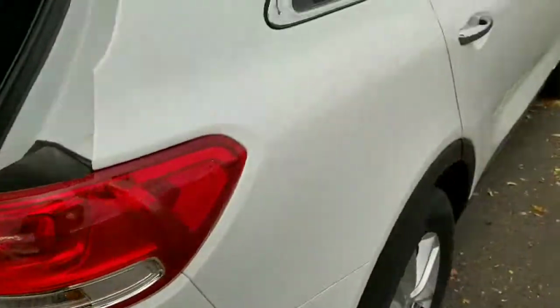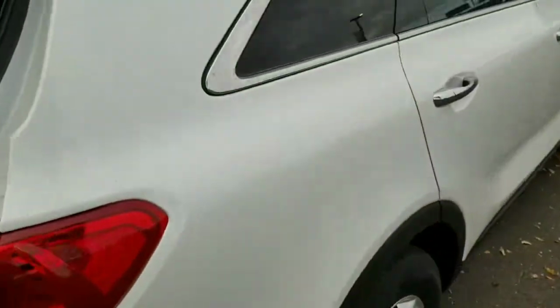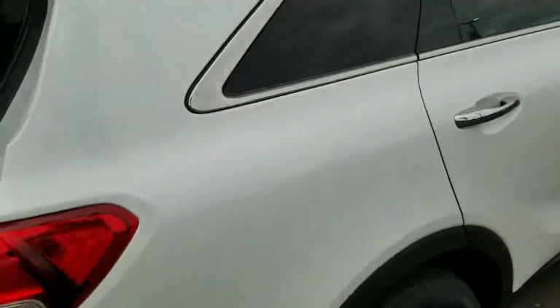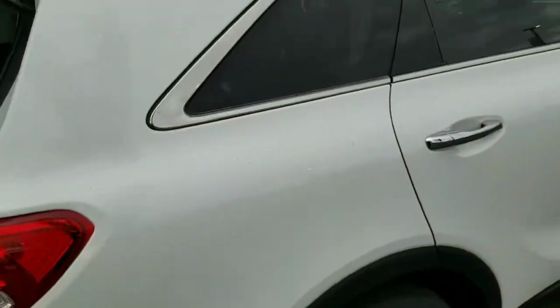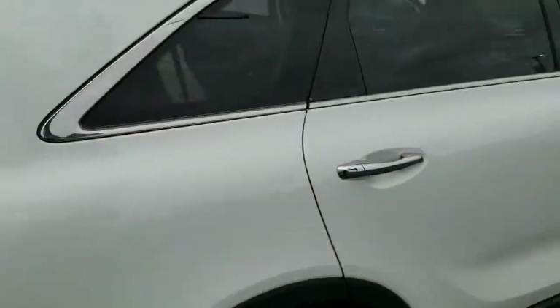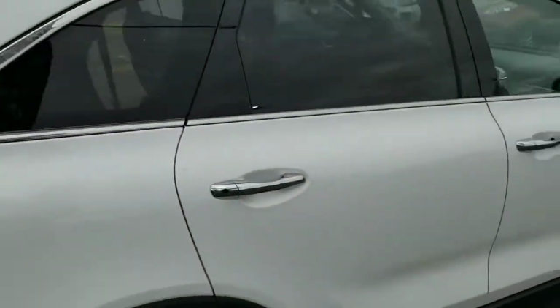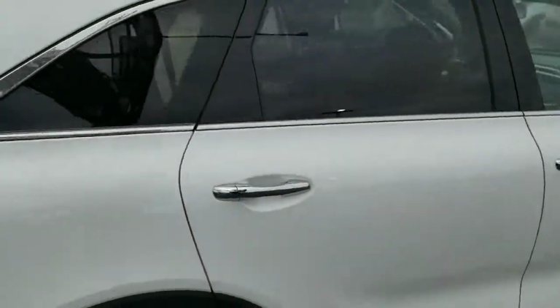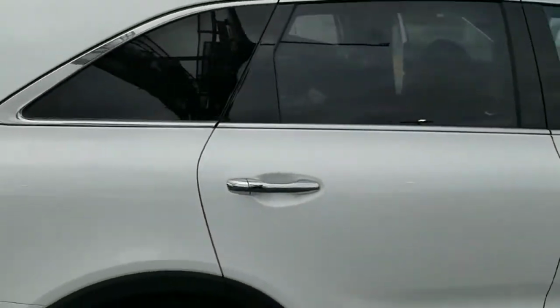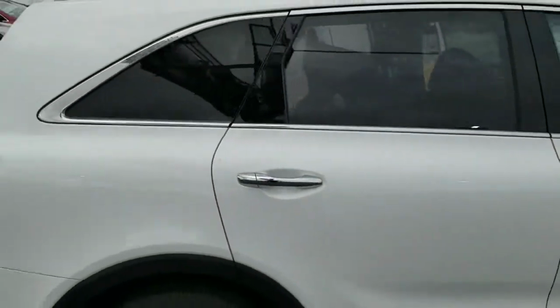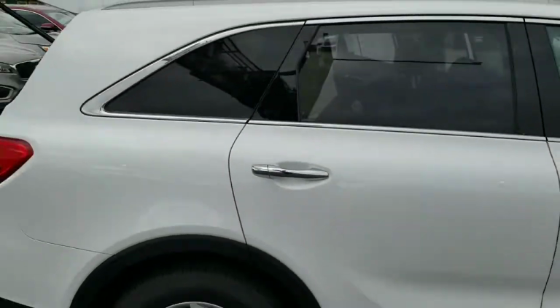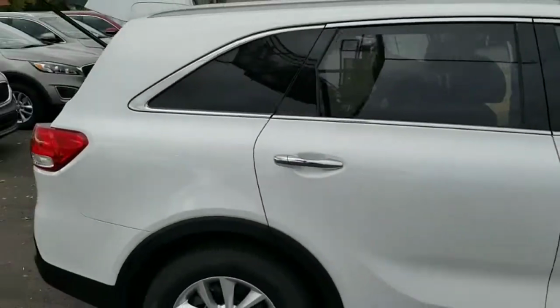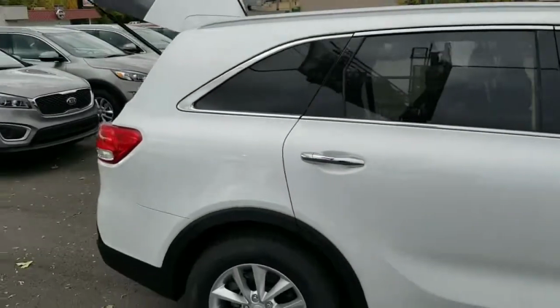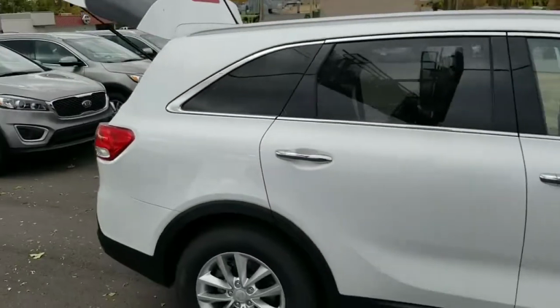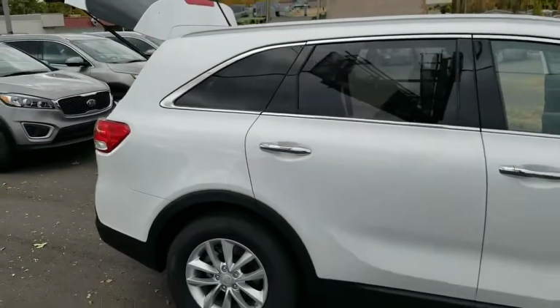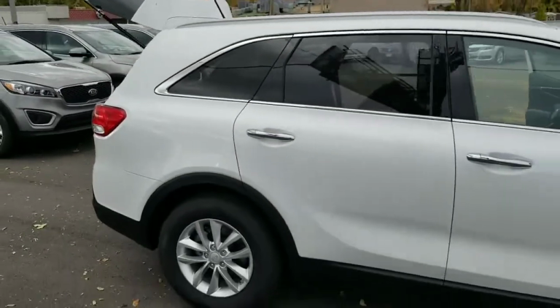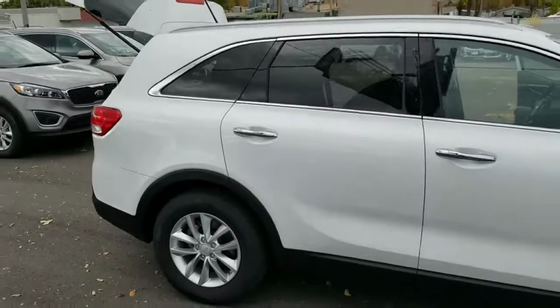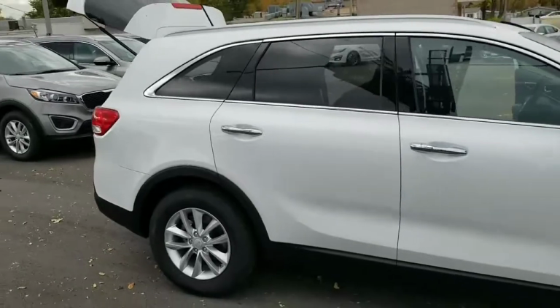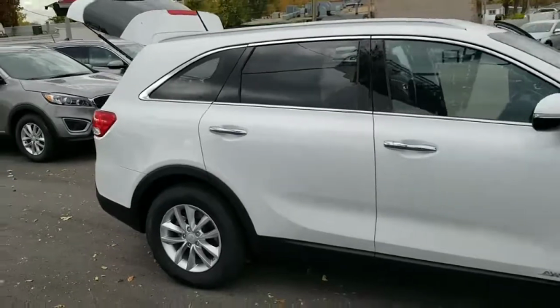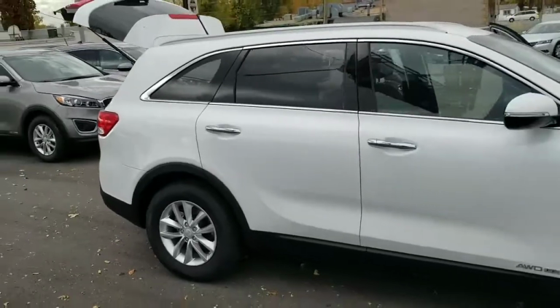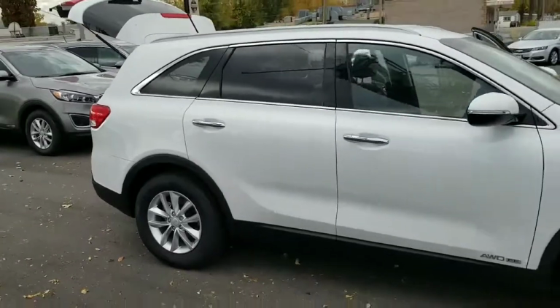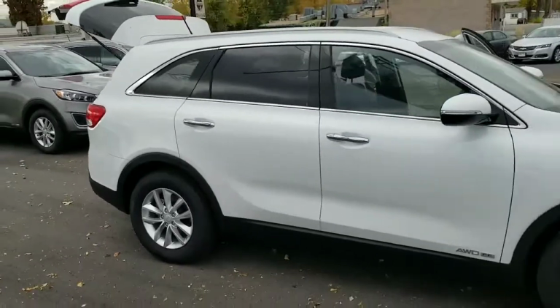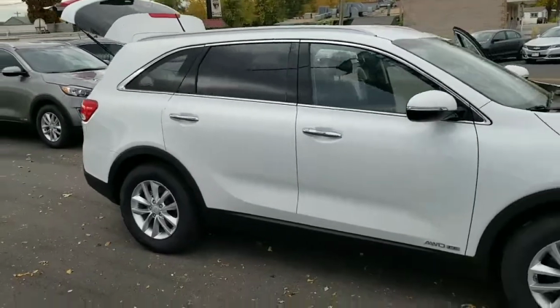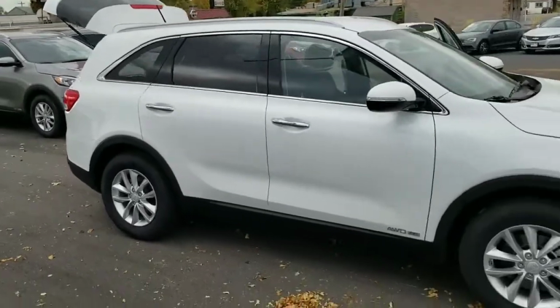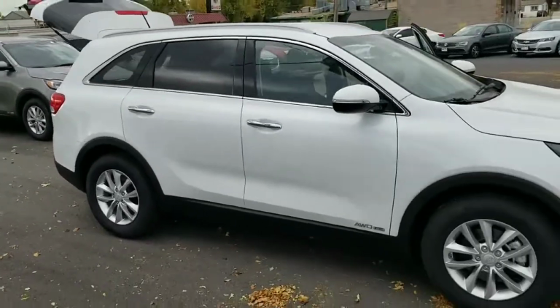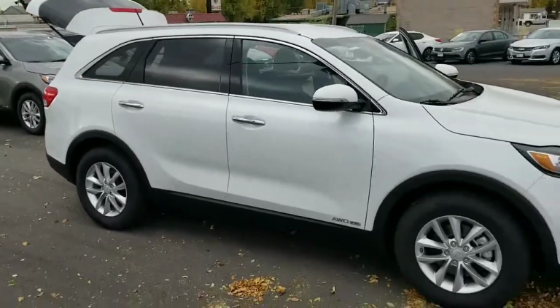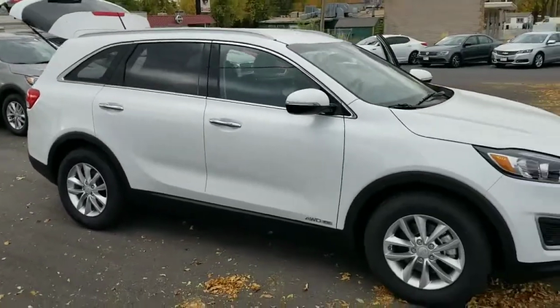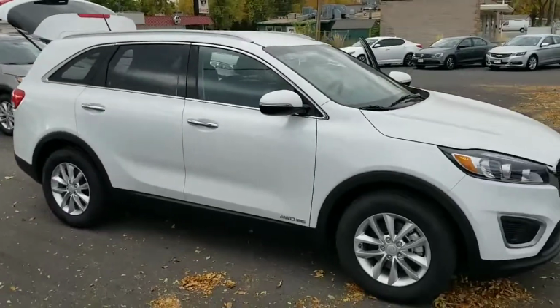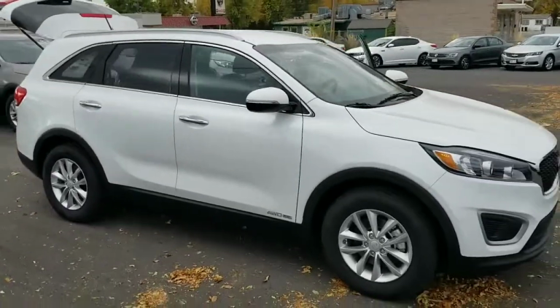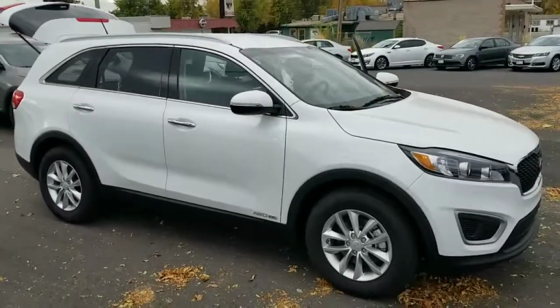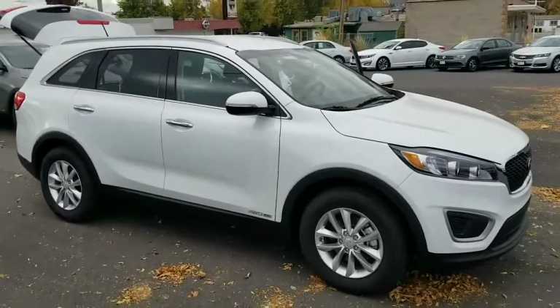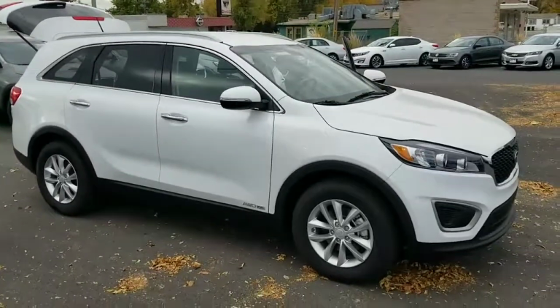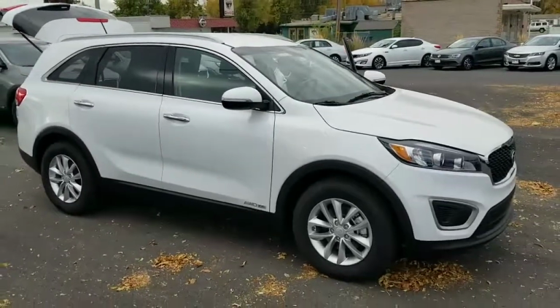So yeah, this is Josh over at YoungKia. I just wanted to send you a quick VIP video of the 2018 Kia Sorento. Let me know what you think. Thanks.